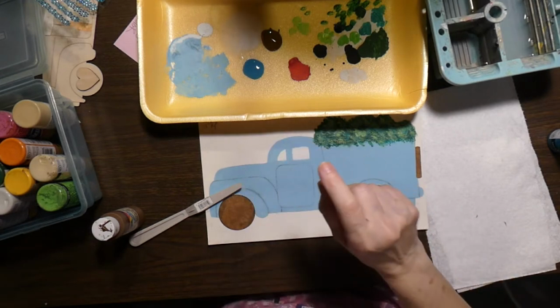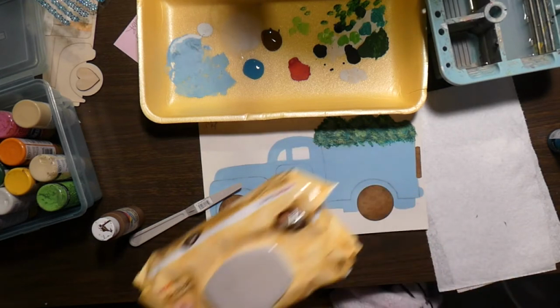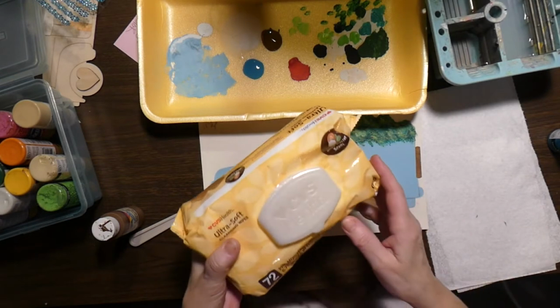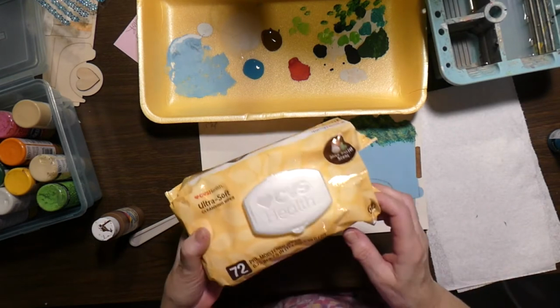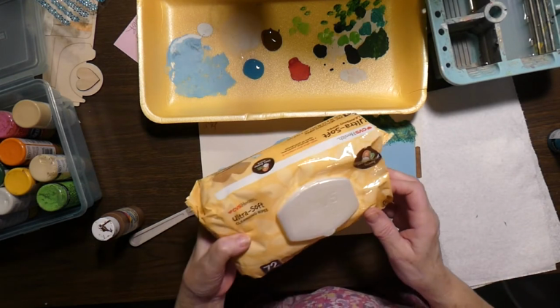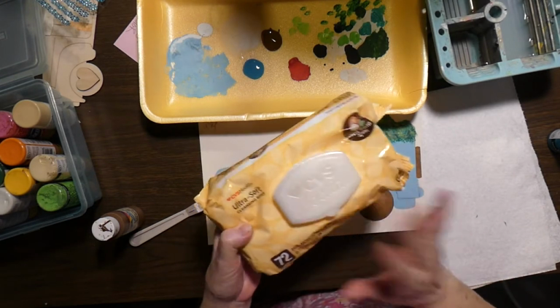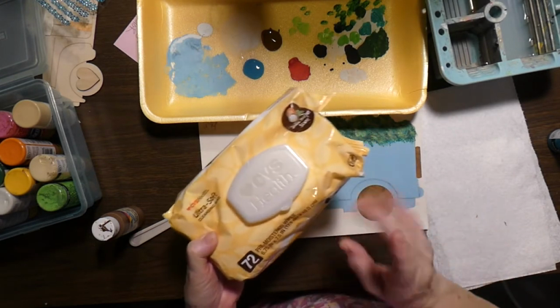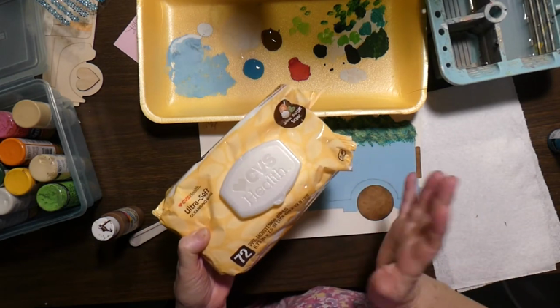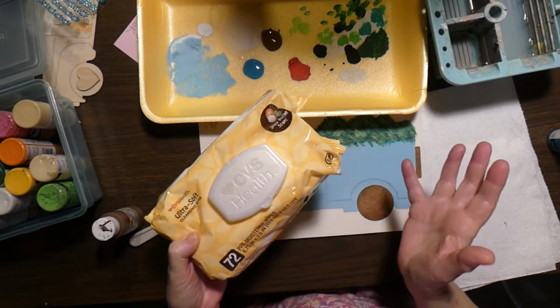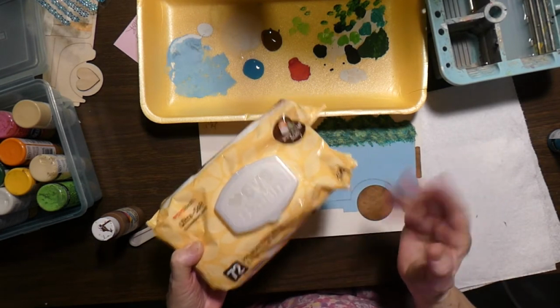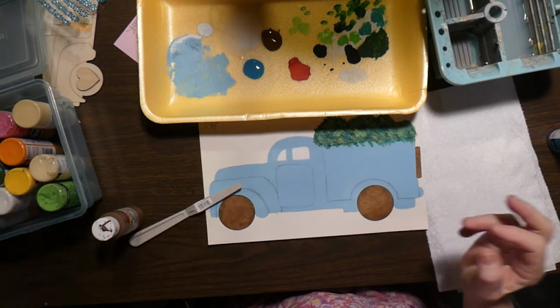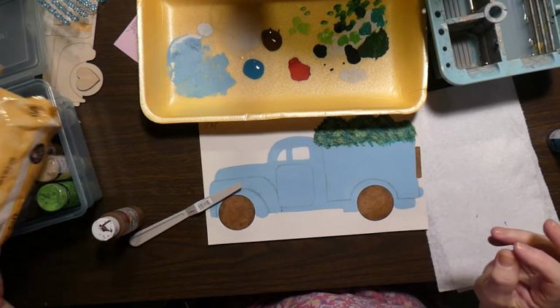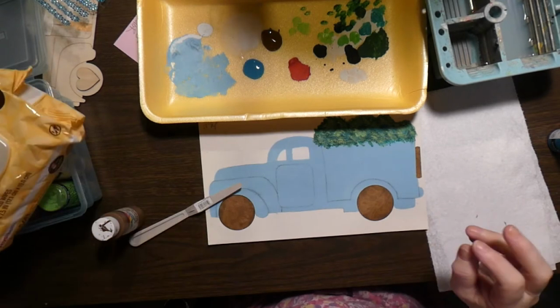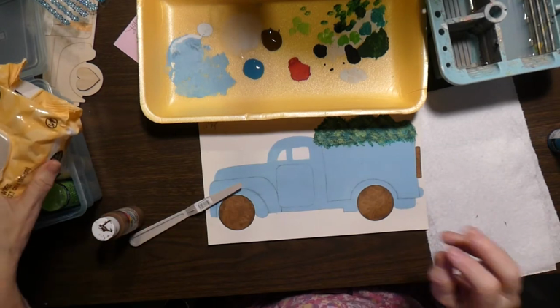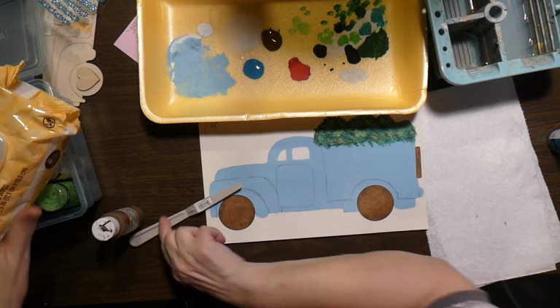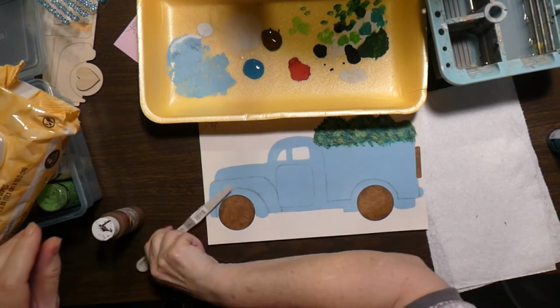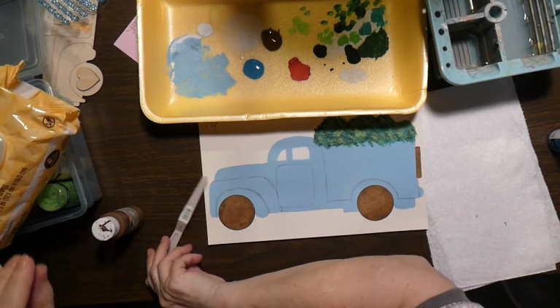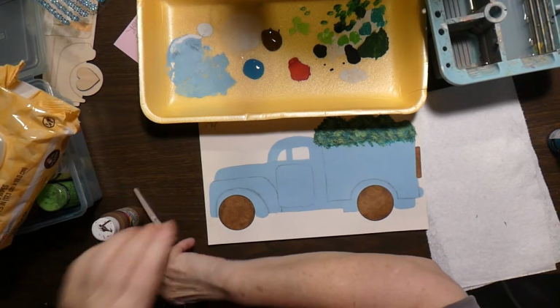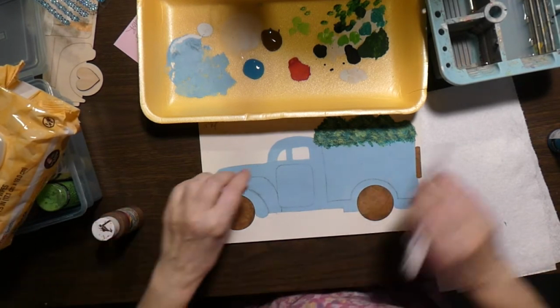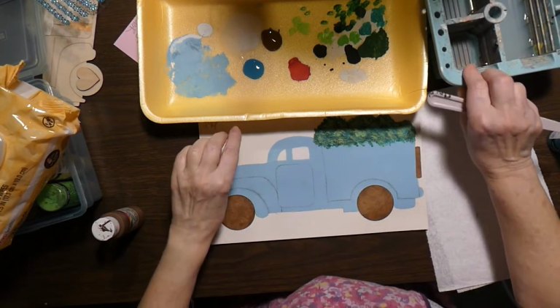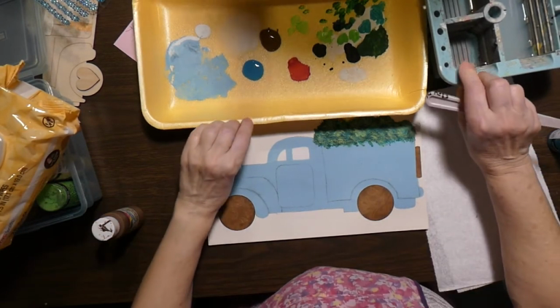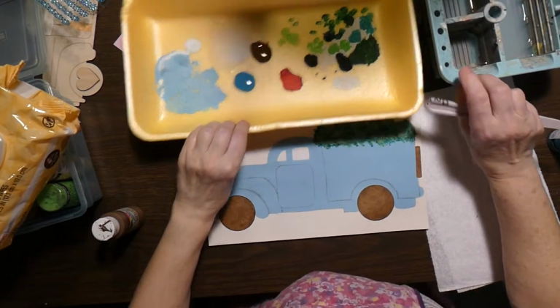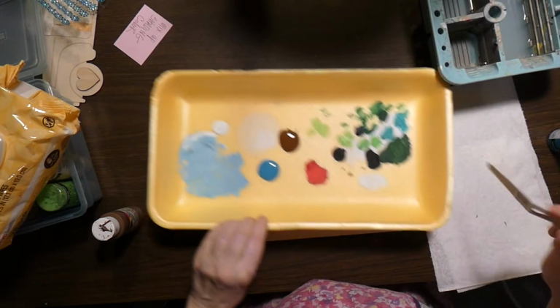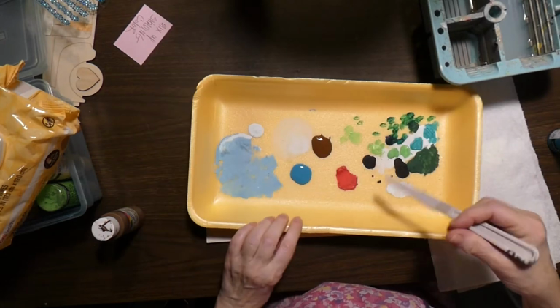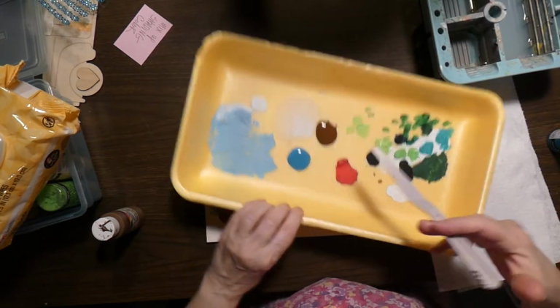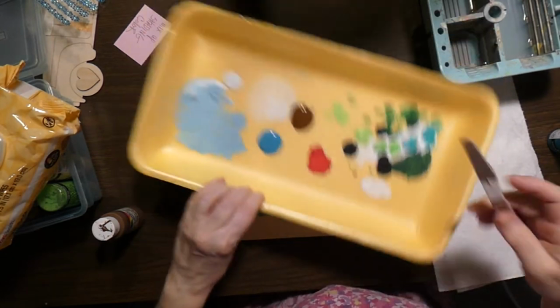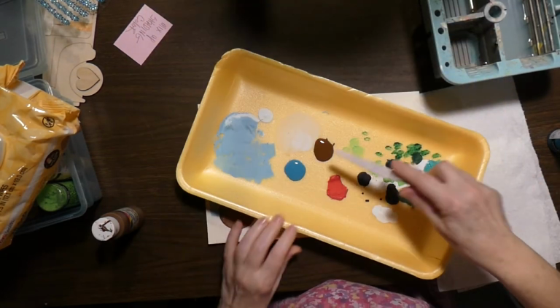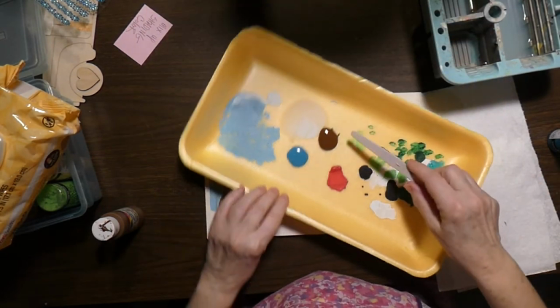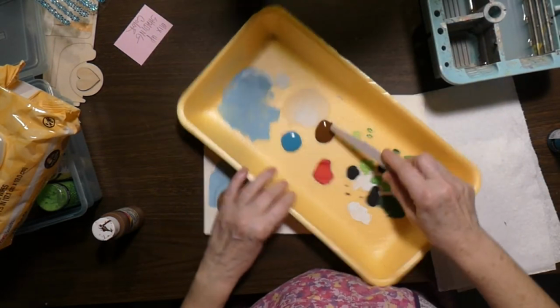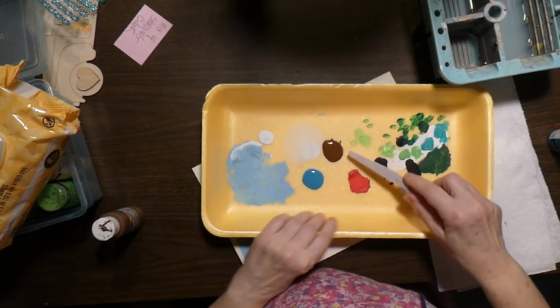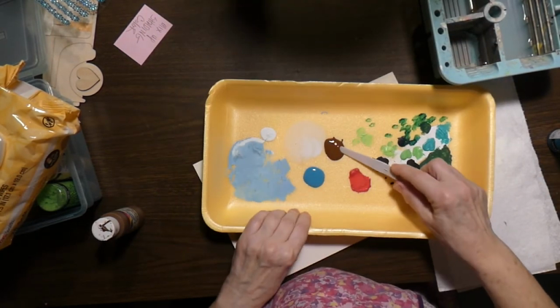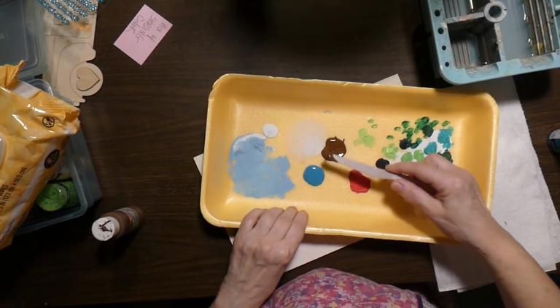Another thing you should have on your table are those — I call them white wipes. And your water.